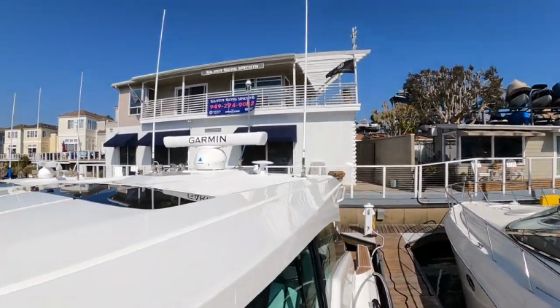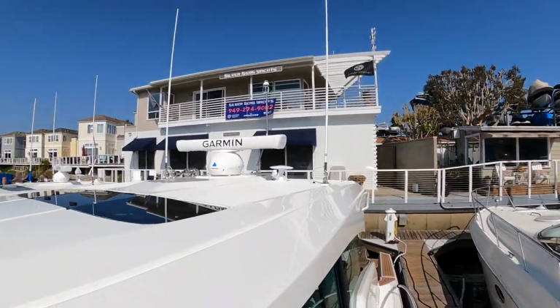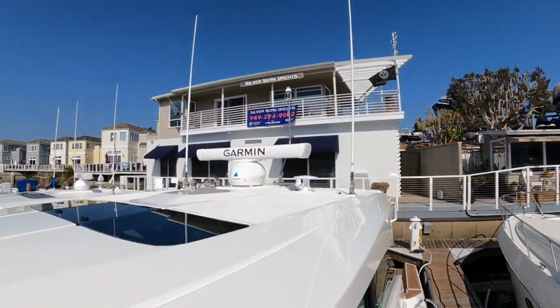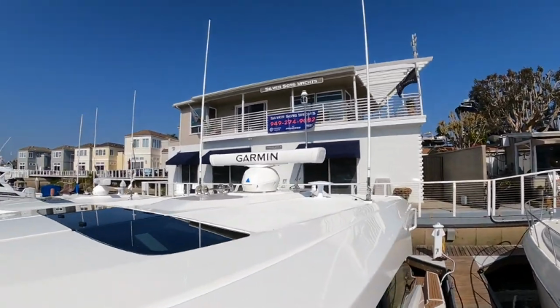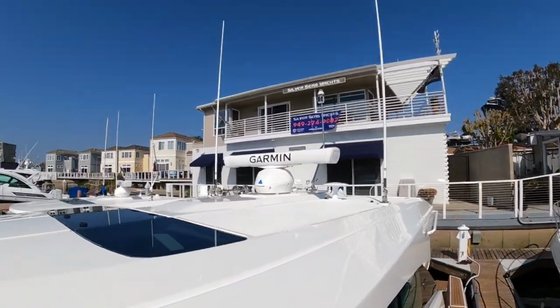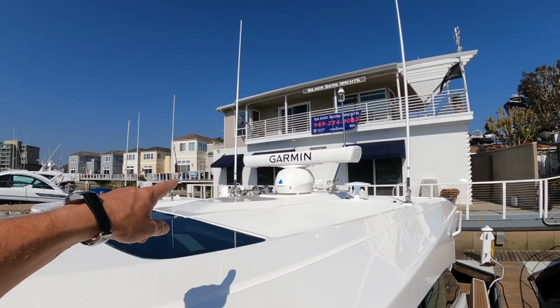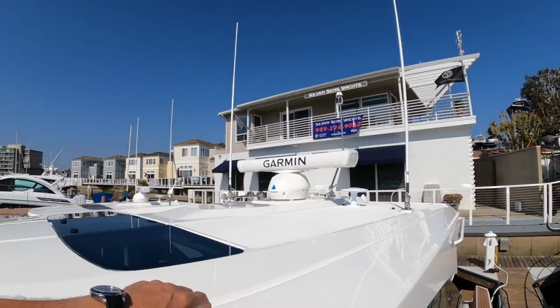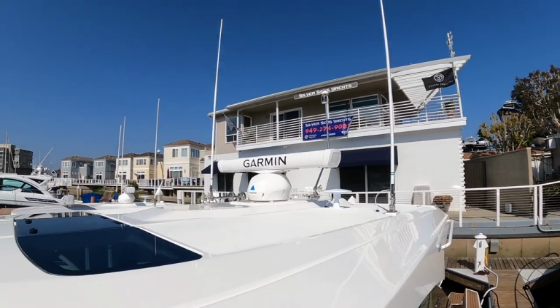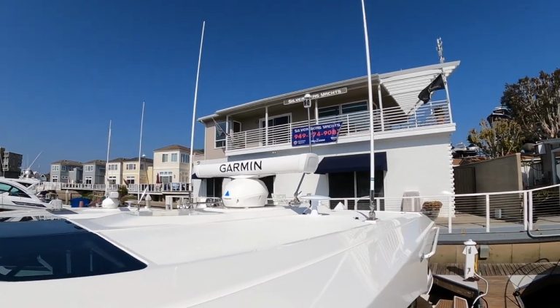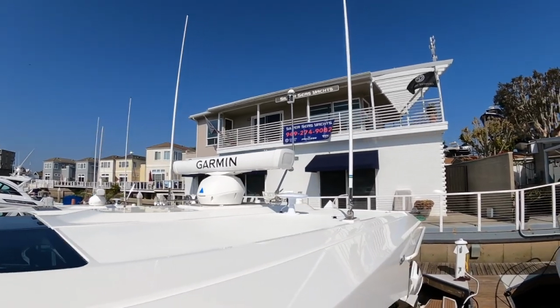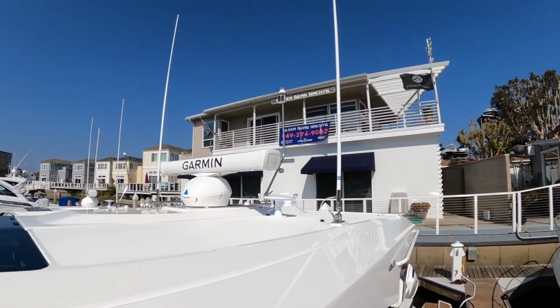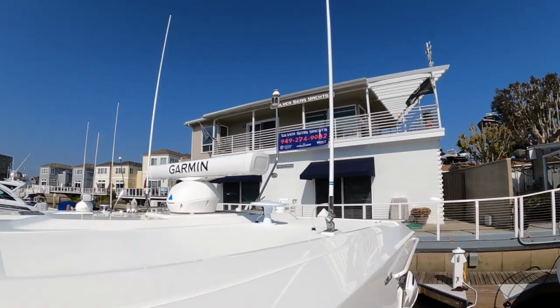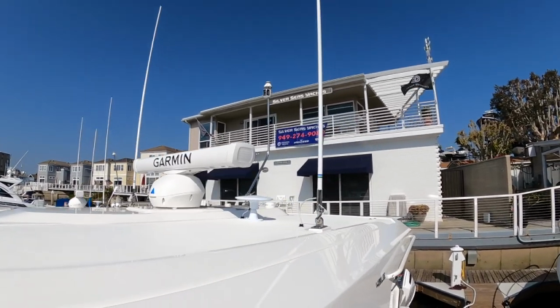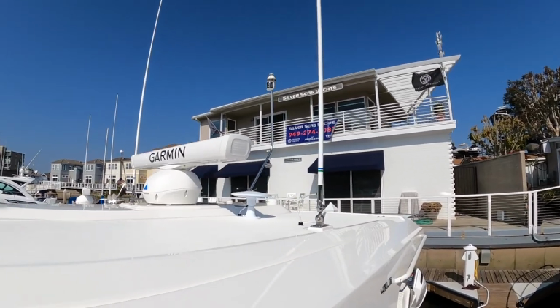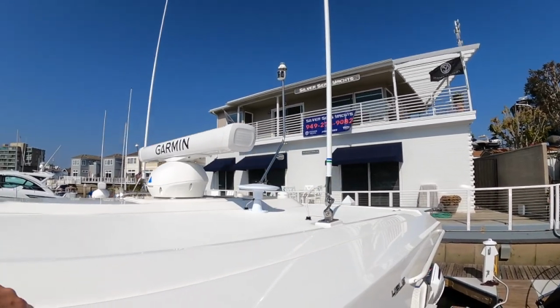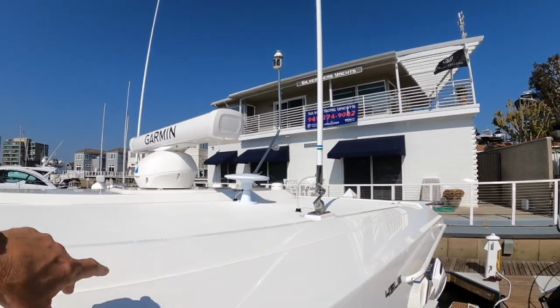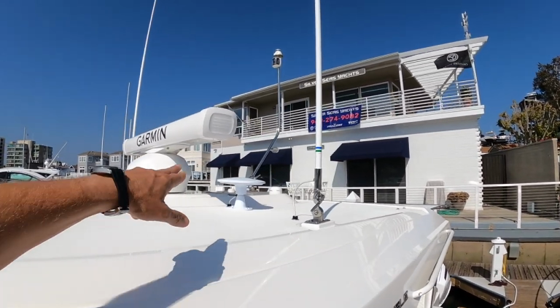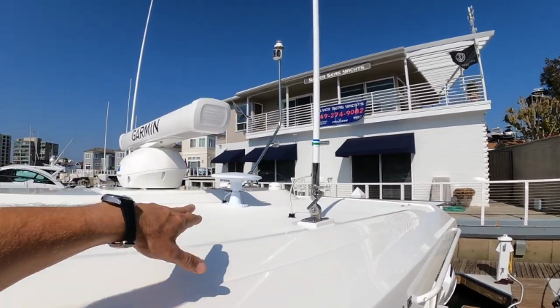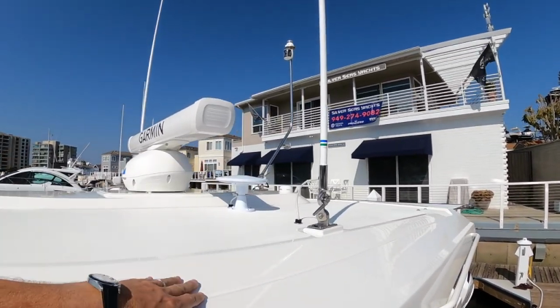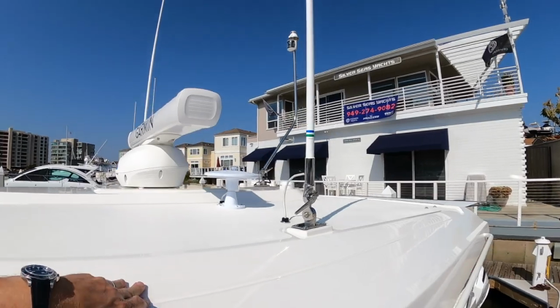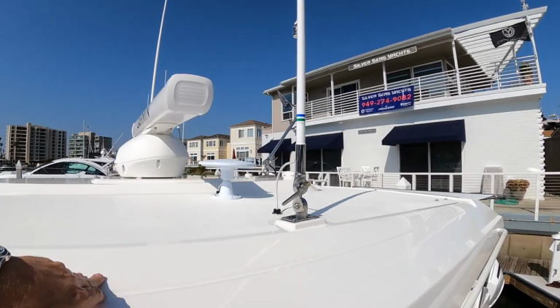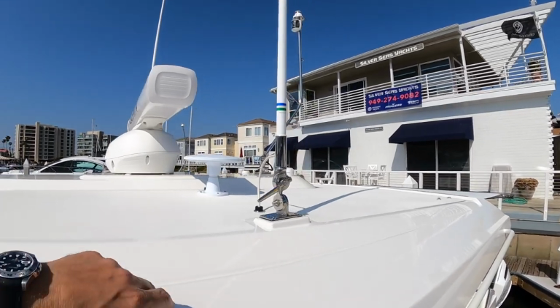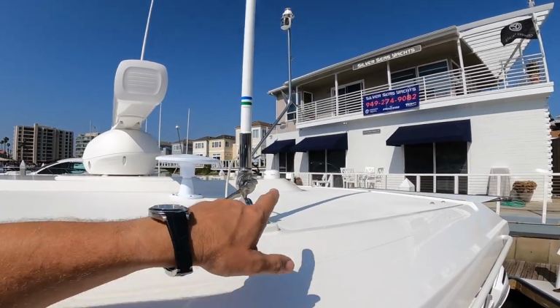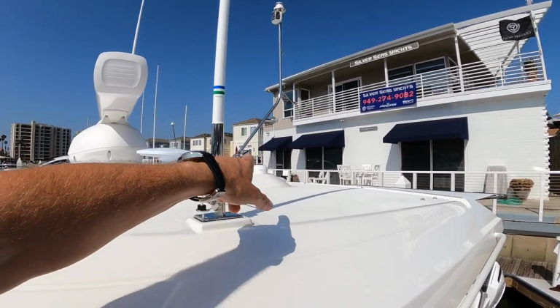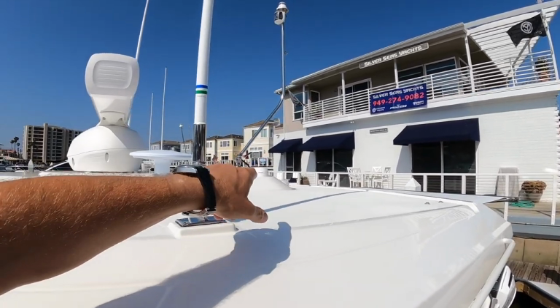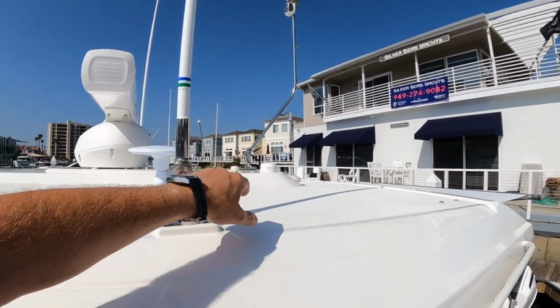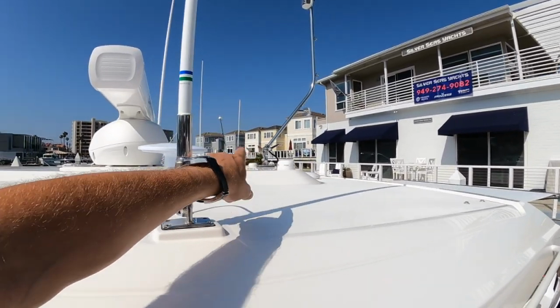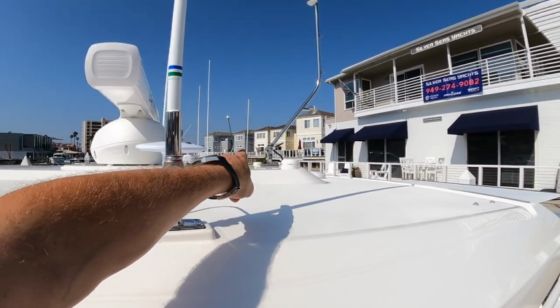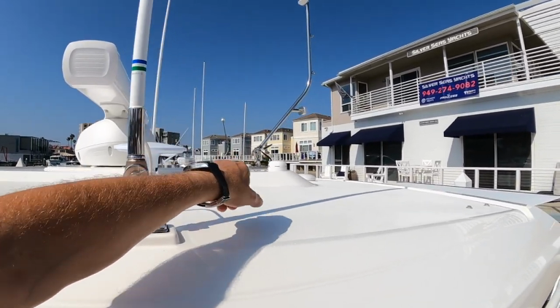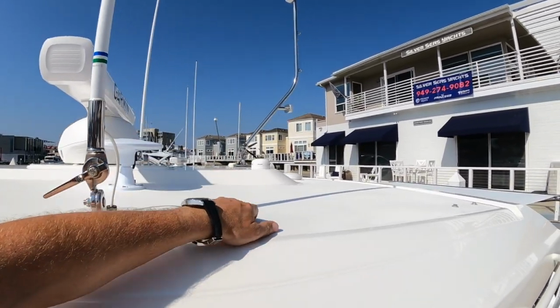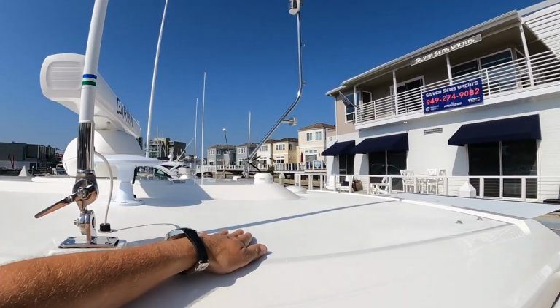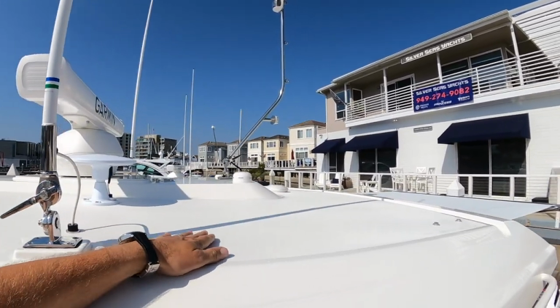We have the phantom radar up top. Nice air horn. Dual VHF antennas. Terrestrial television antenna here. GPS. And then we have the Sirius satellite radio on the other side.